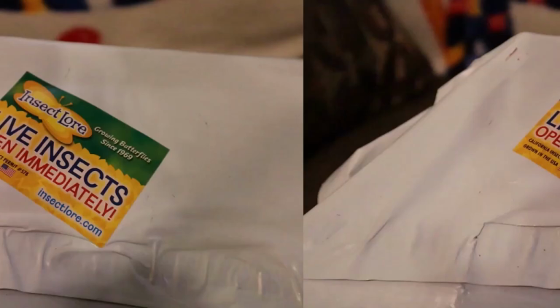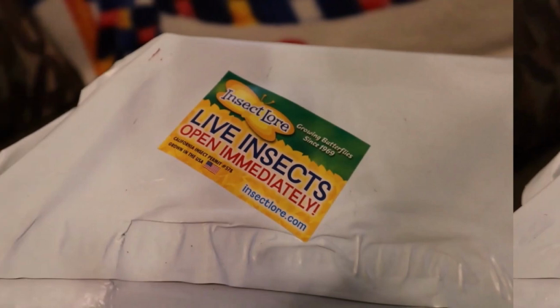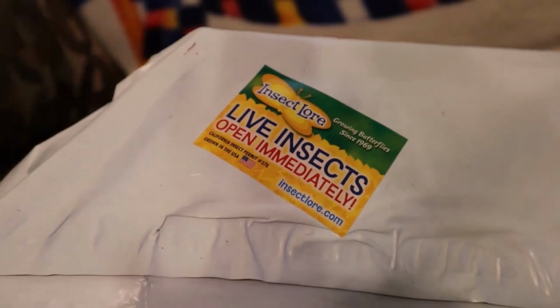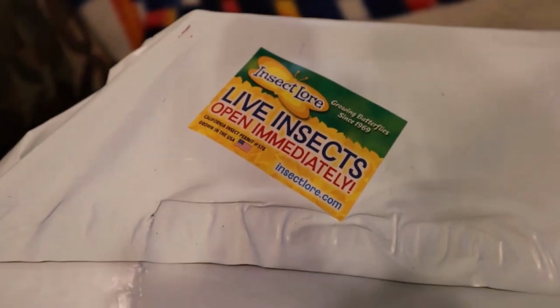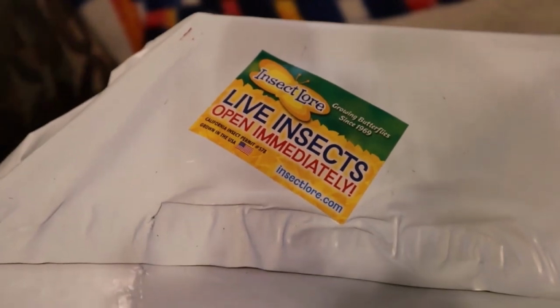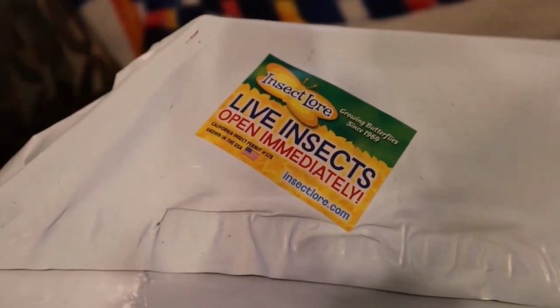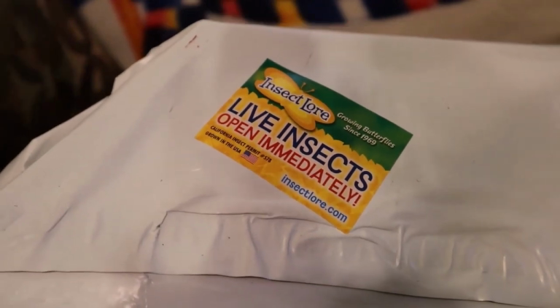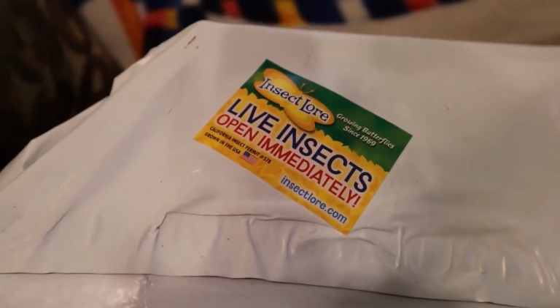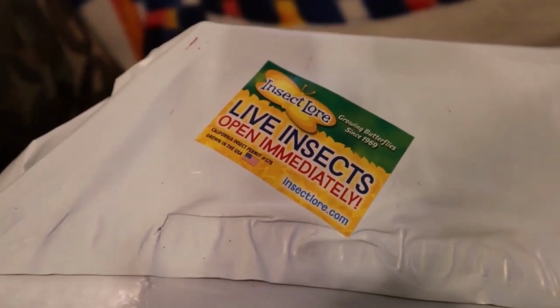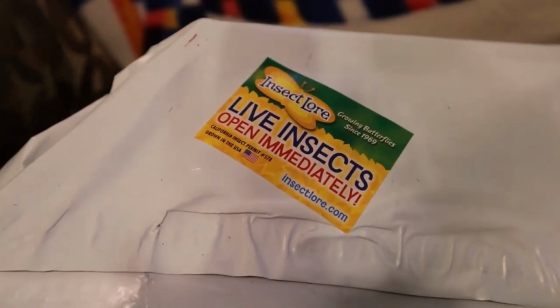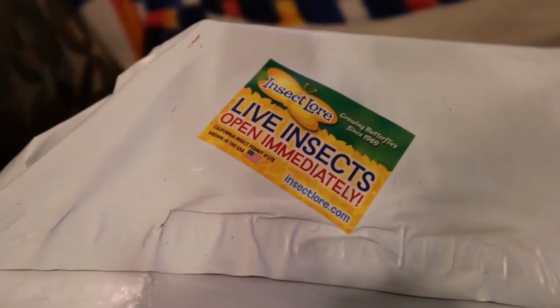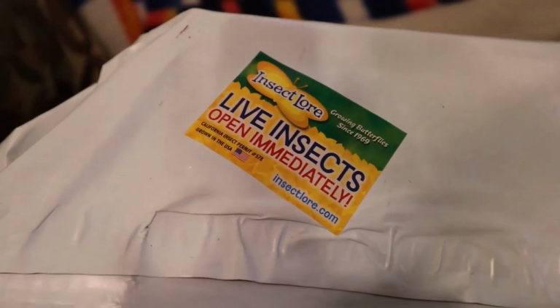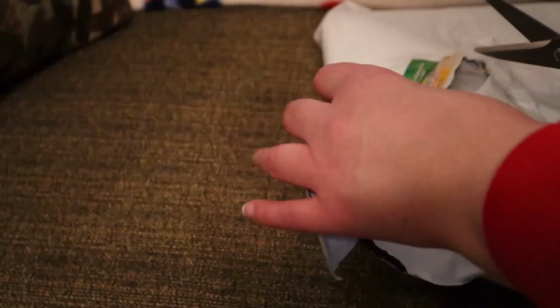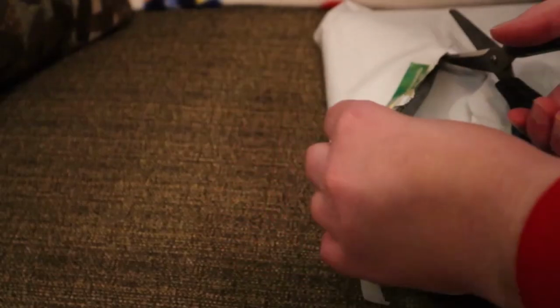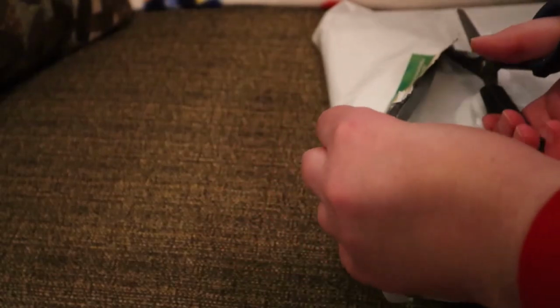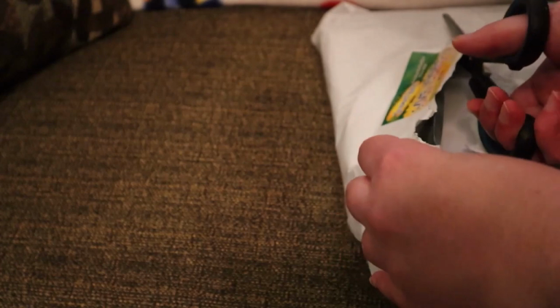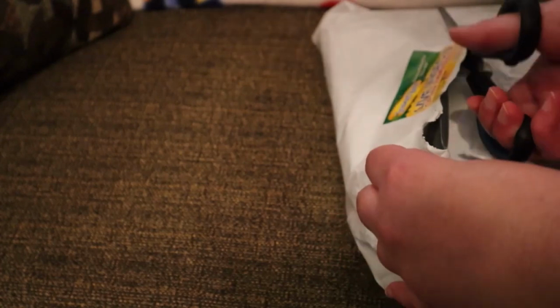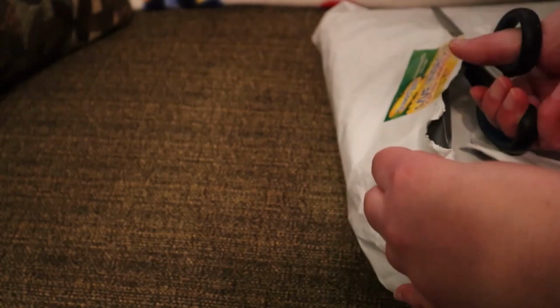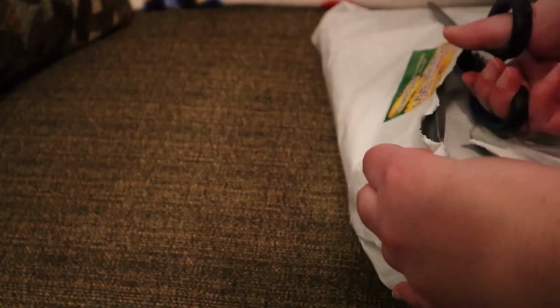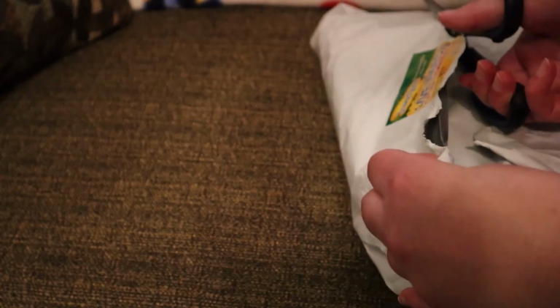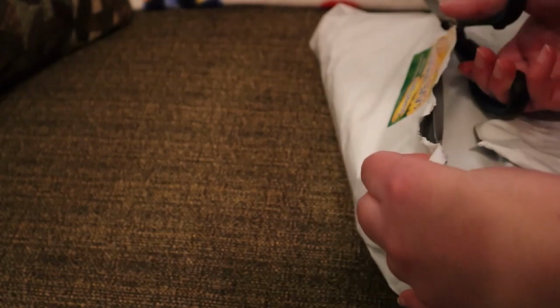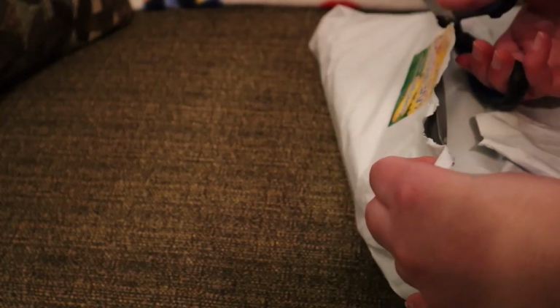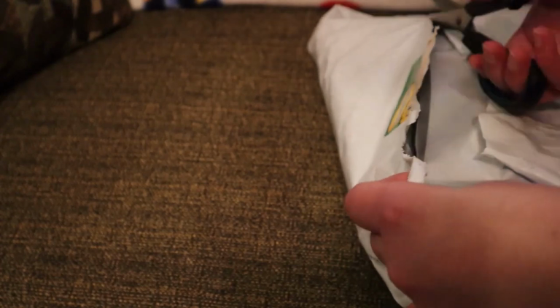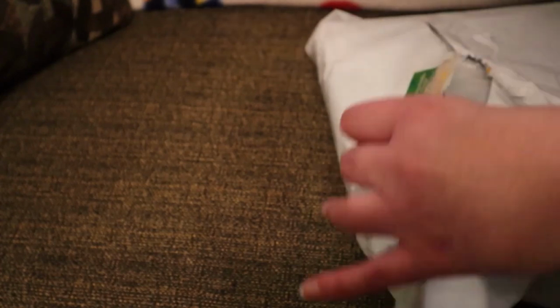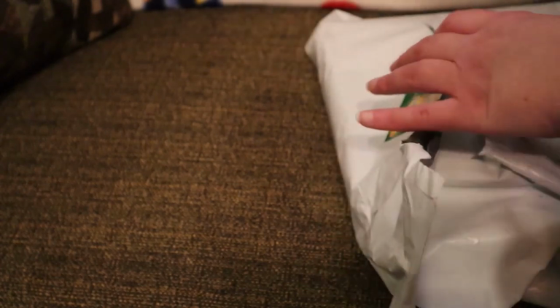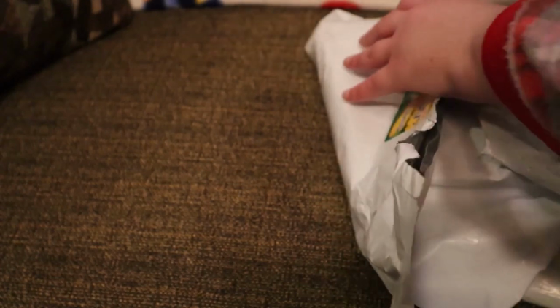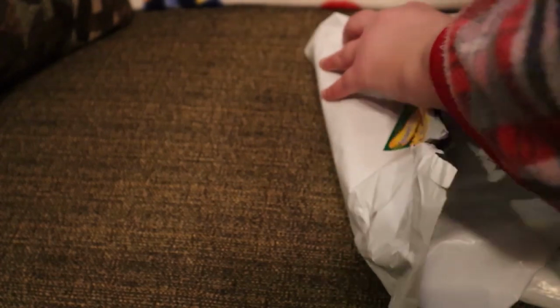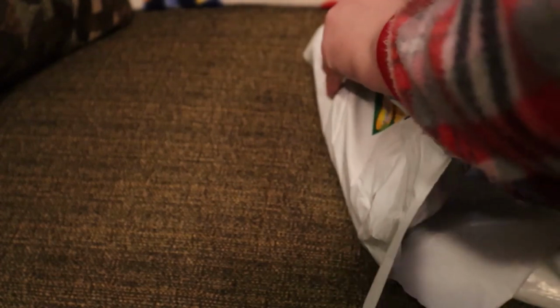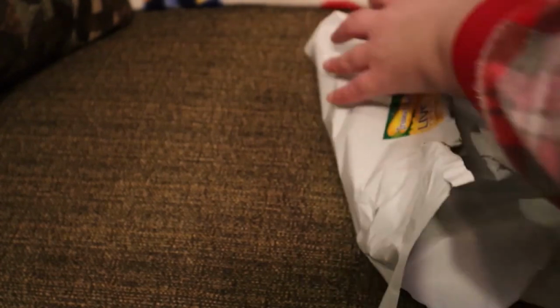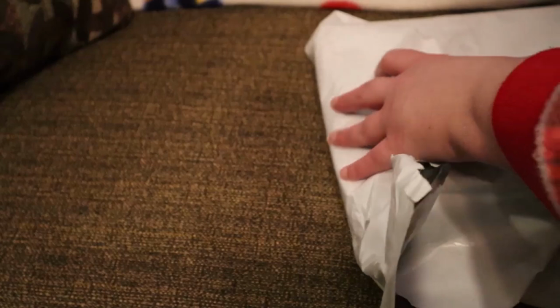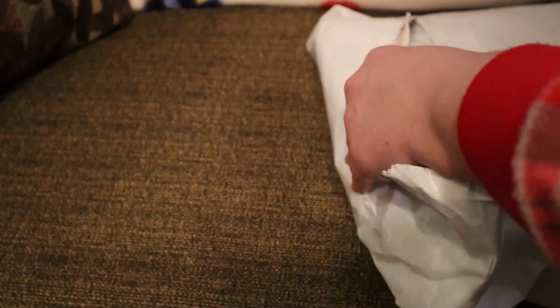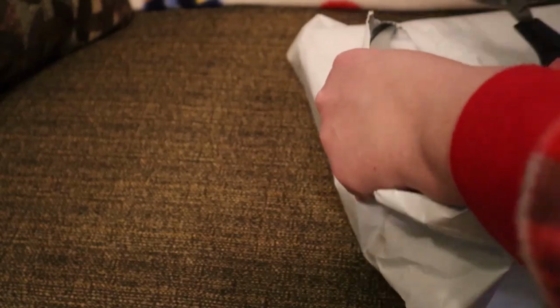I just received a package from Insect Lore, so I thought I would do something a little bit different today and conduct an unboxing. This video is not sponsored.